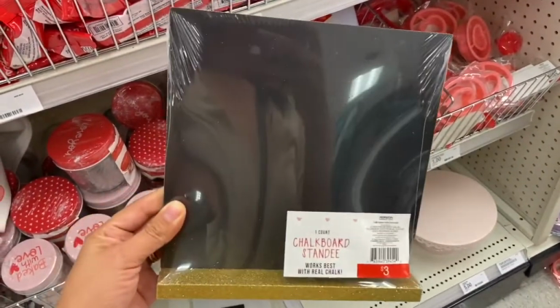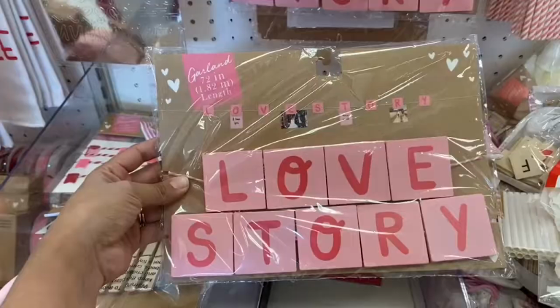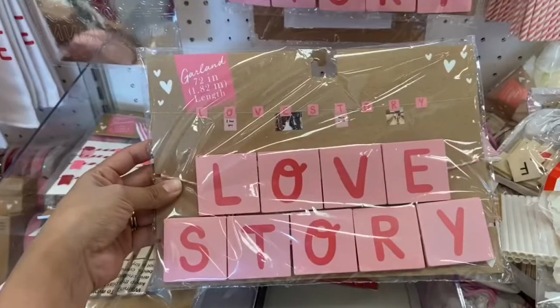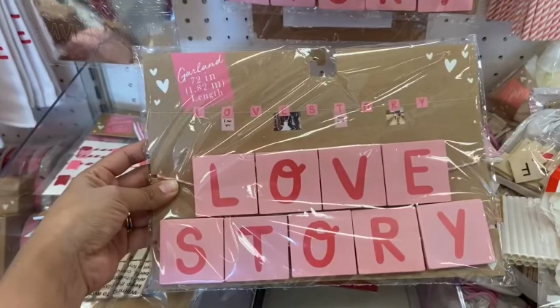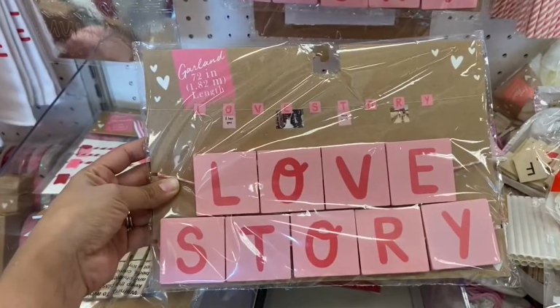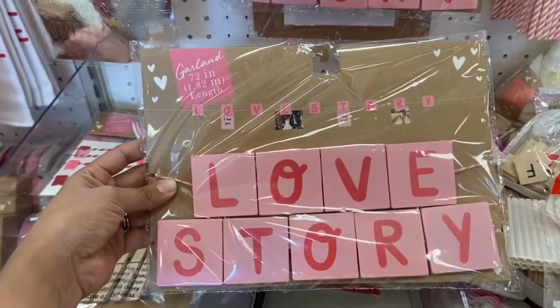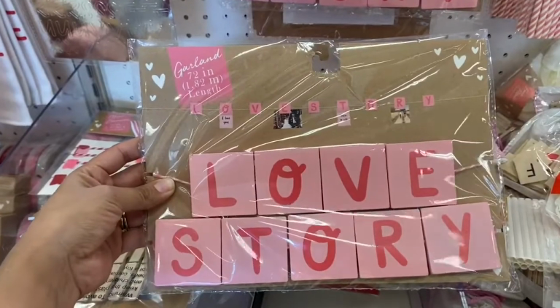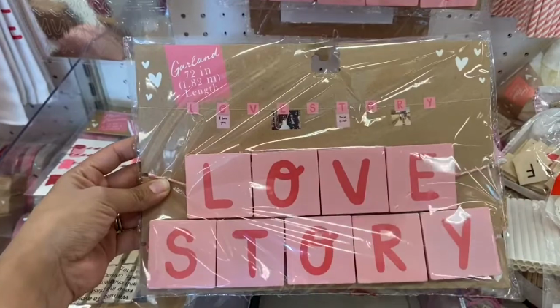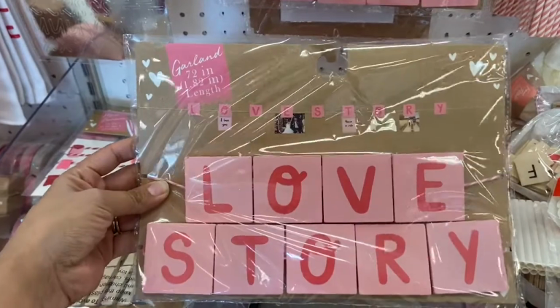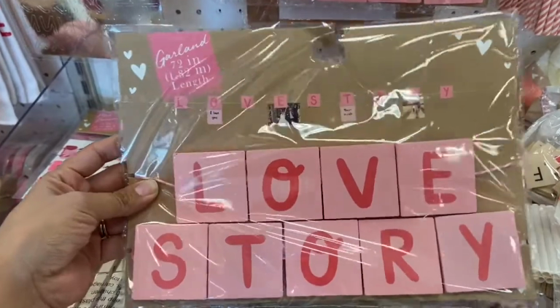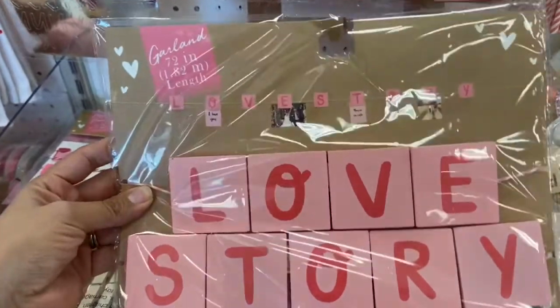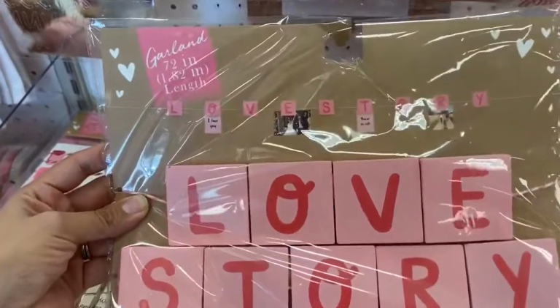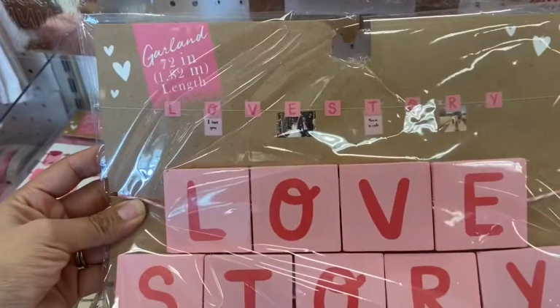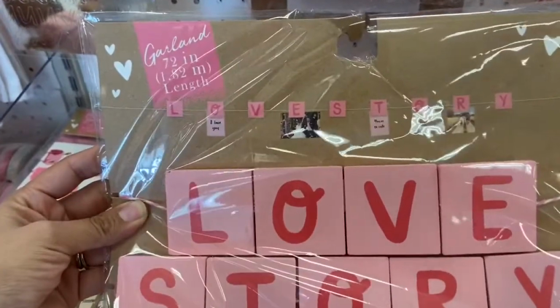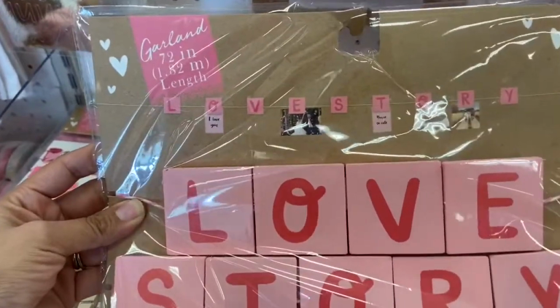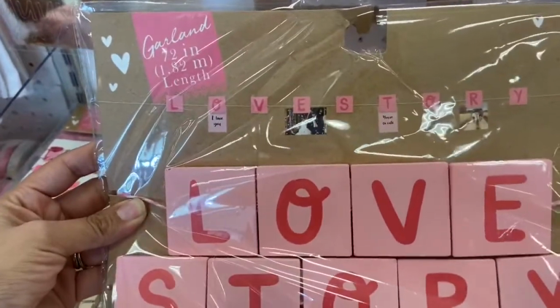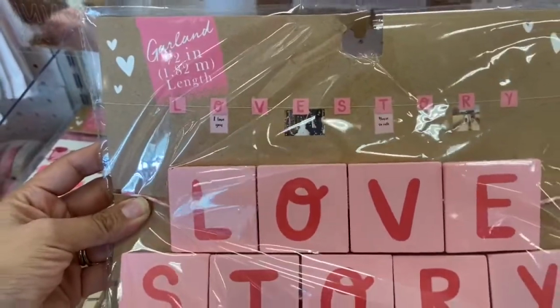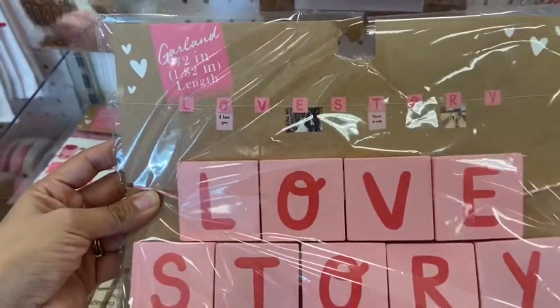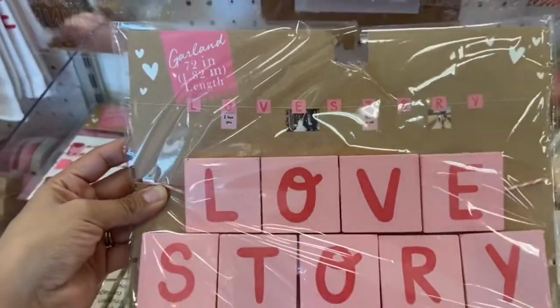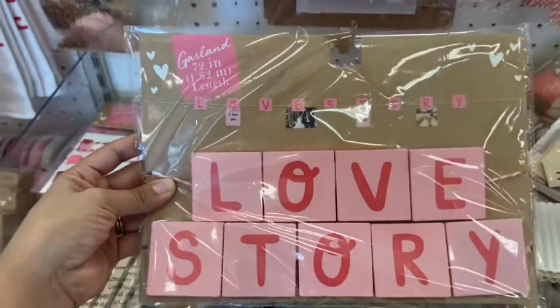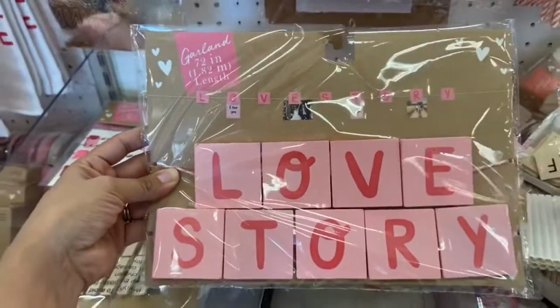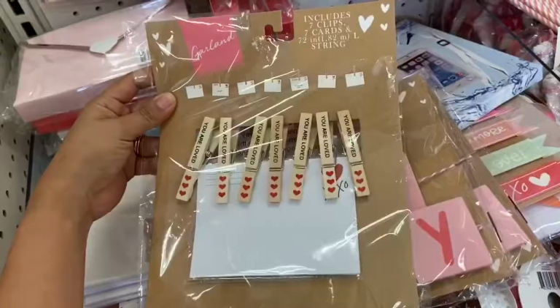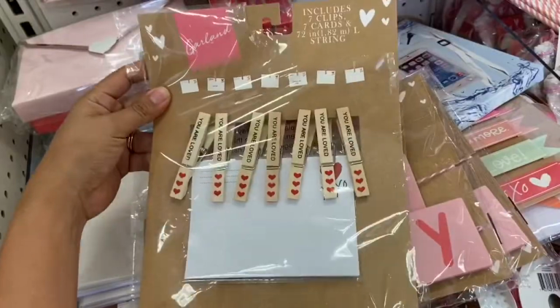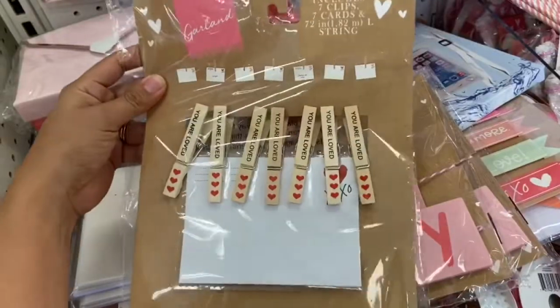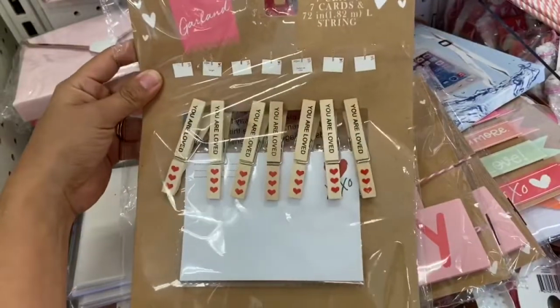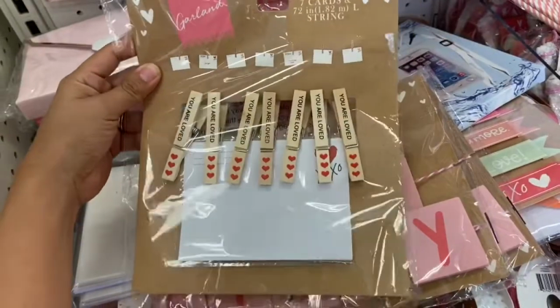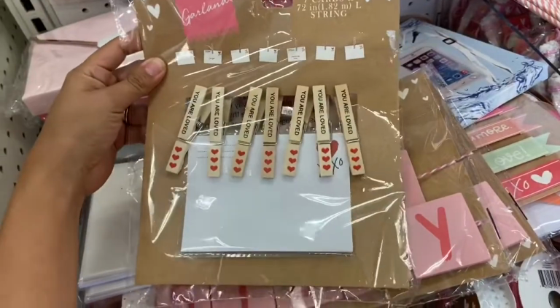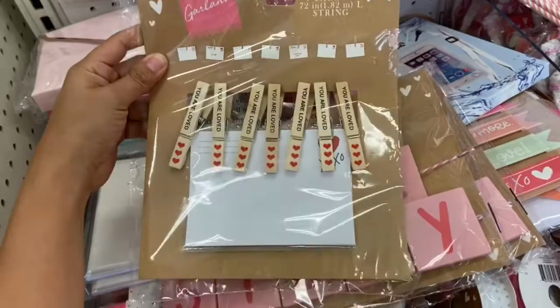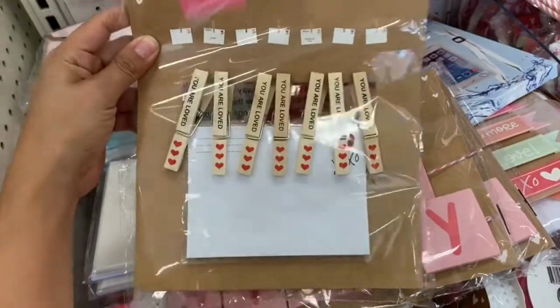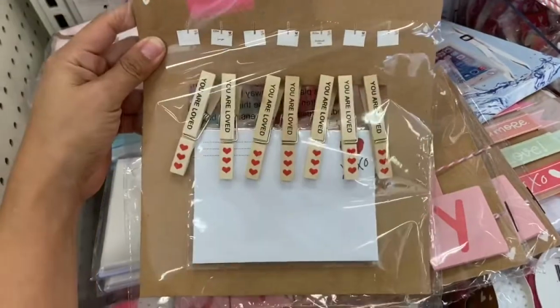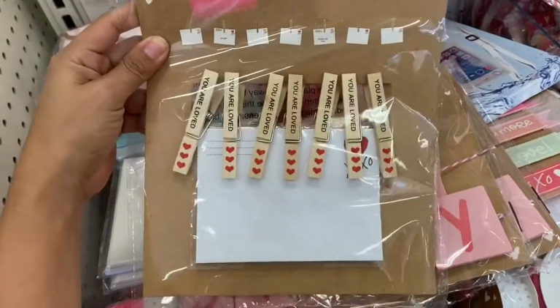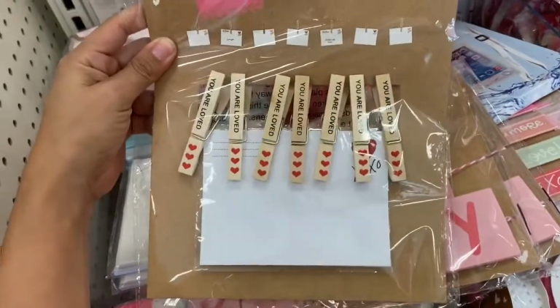I found this really pretty wood garland — you can put little pictures in here or love notes. It's such a pretty color. This one's also really cute — I am loving this.